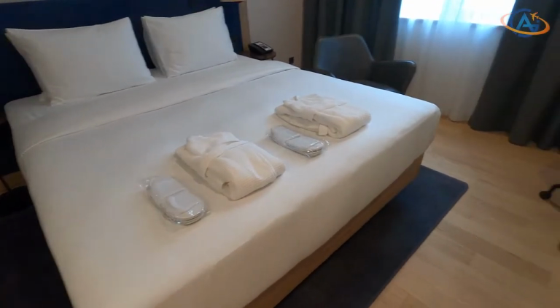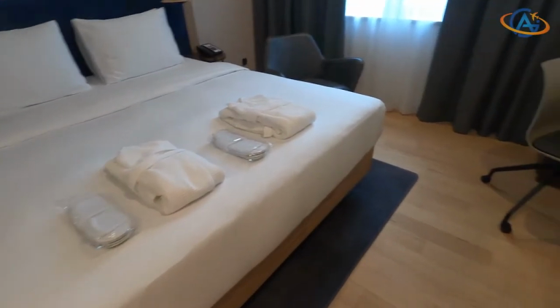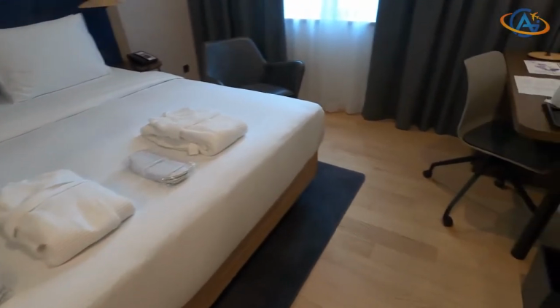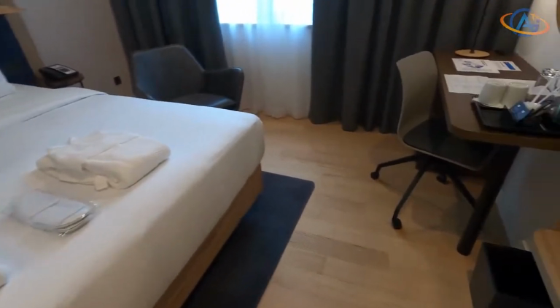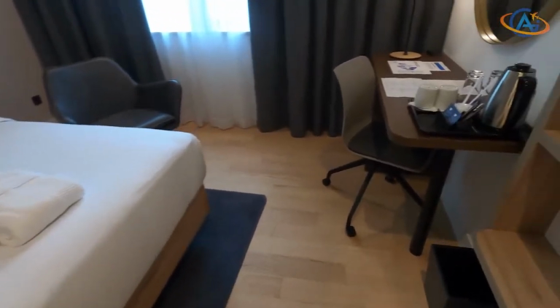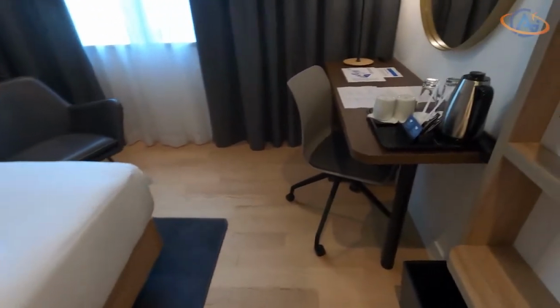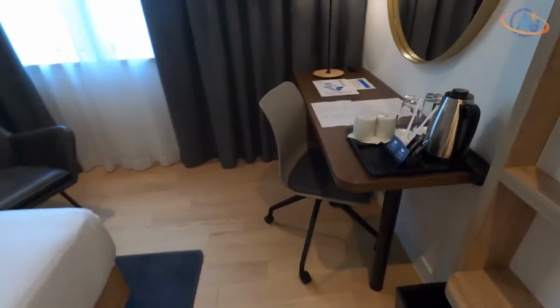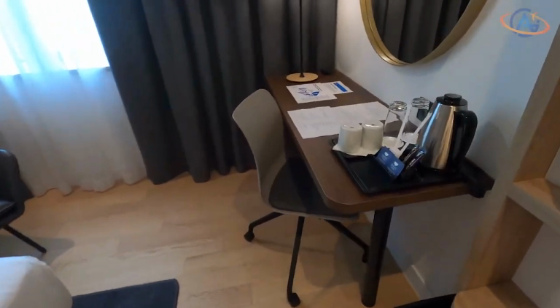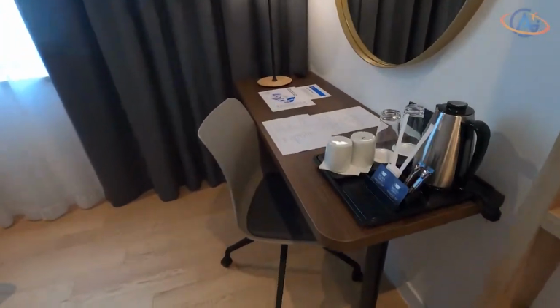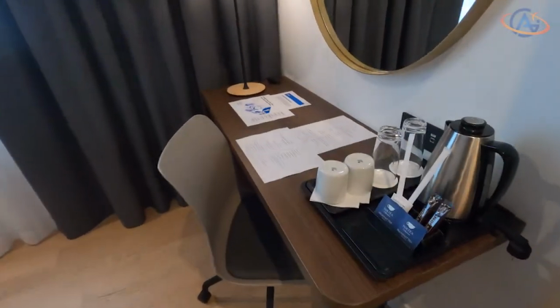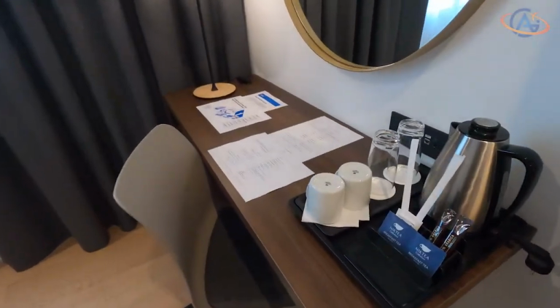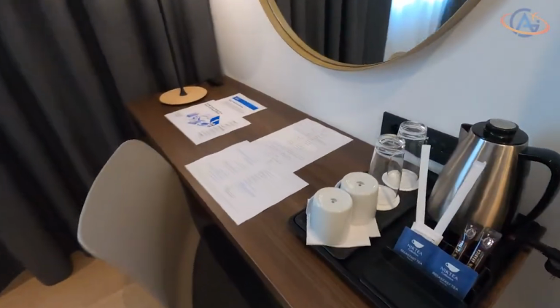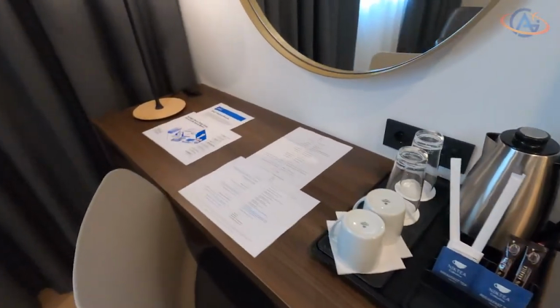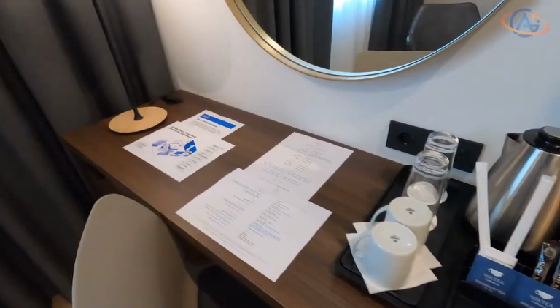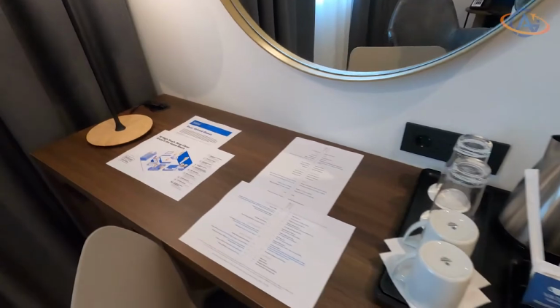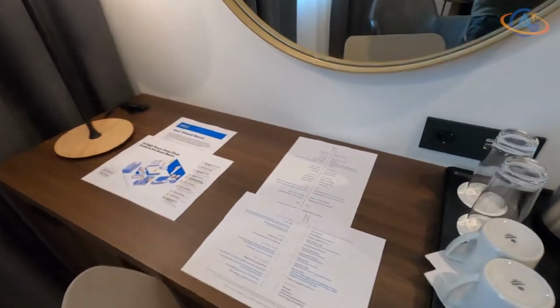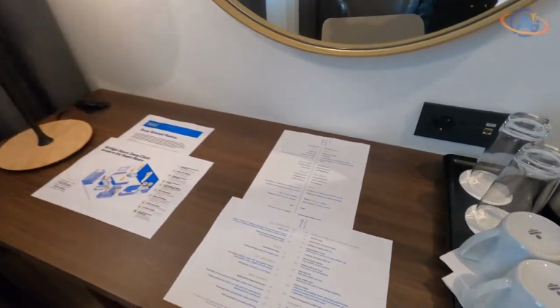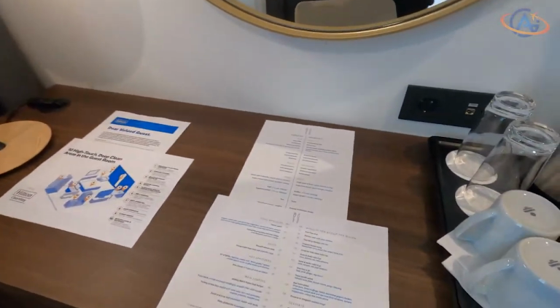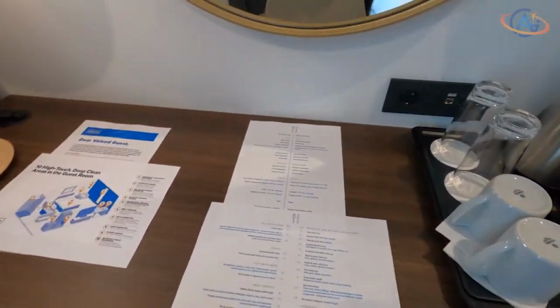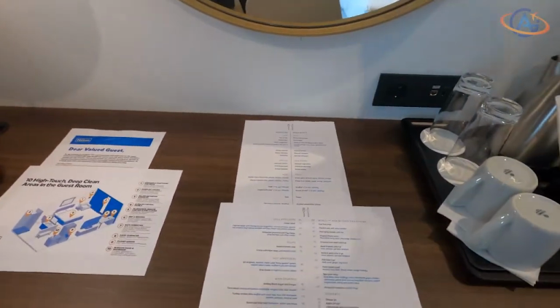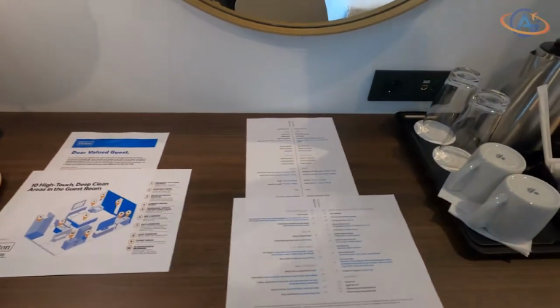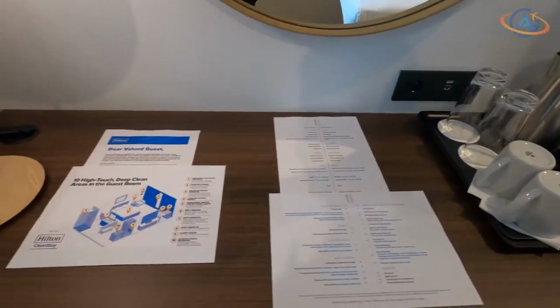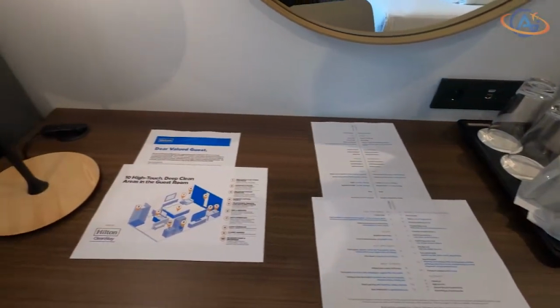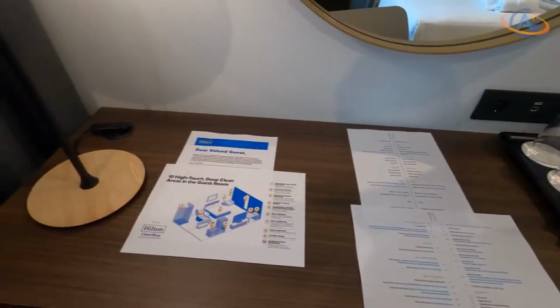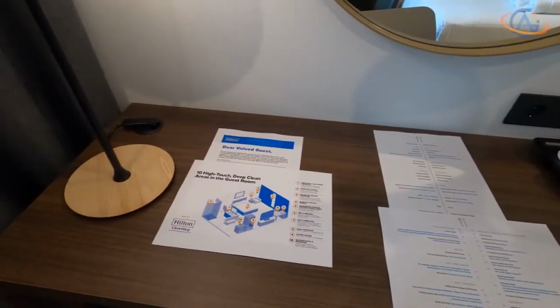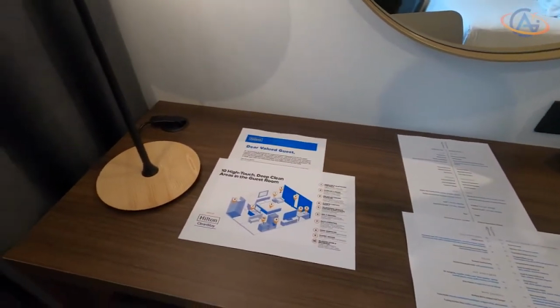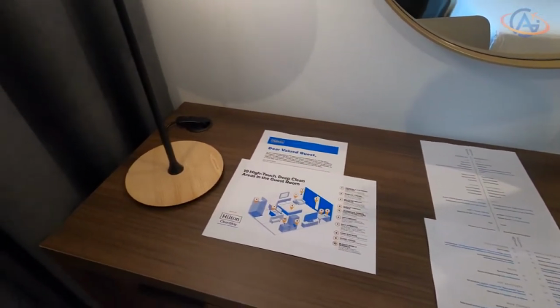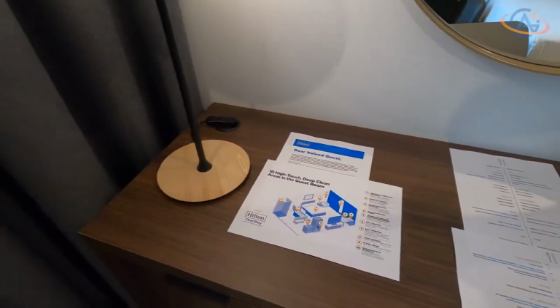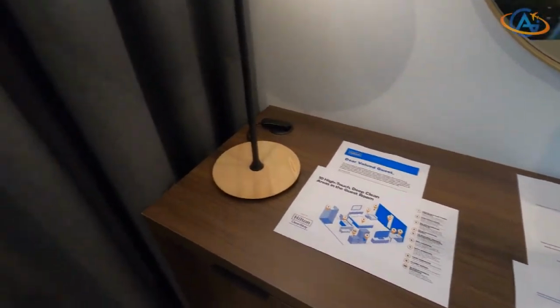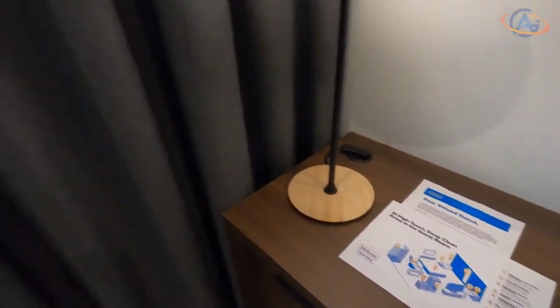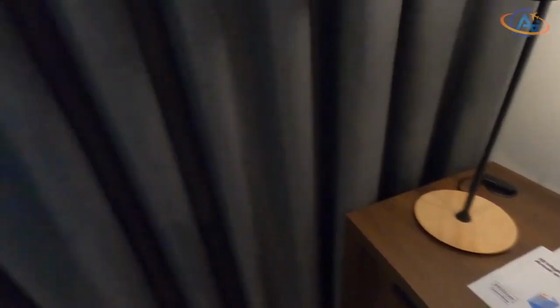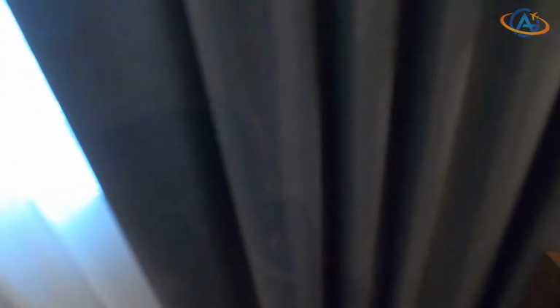The rest is quite the typical Garden Inn standard: a desk with chair, an additional armchair, and some pictures on the wall.